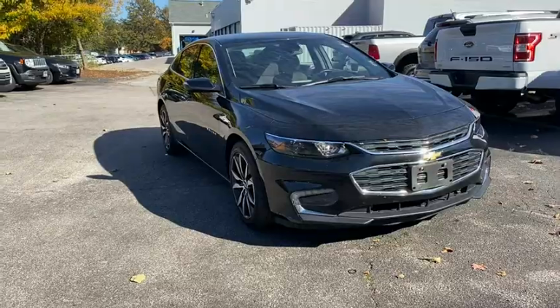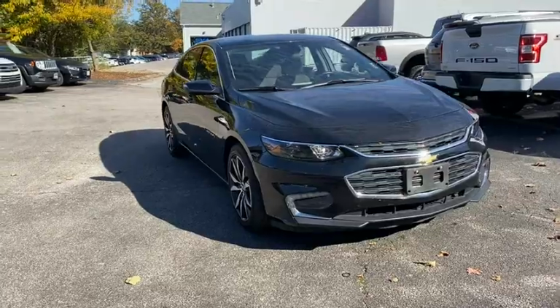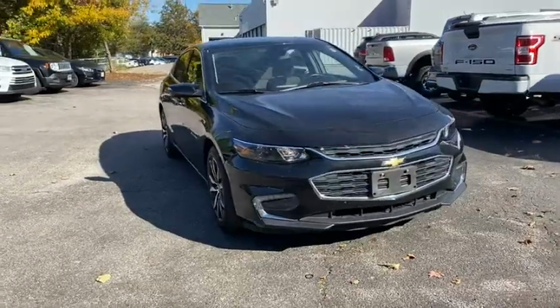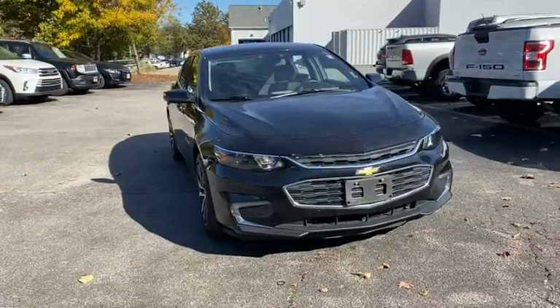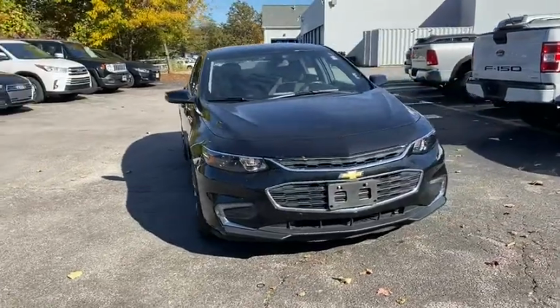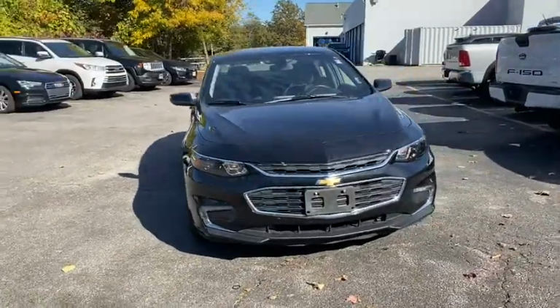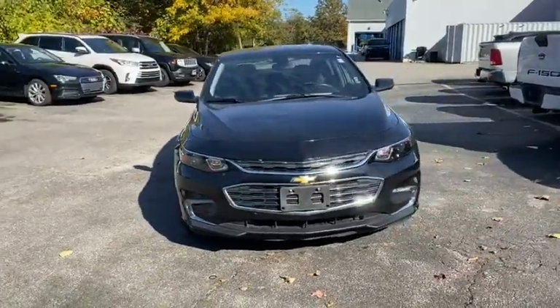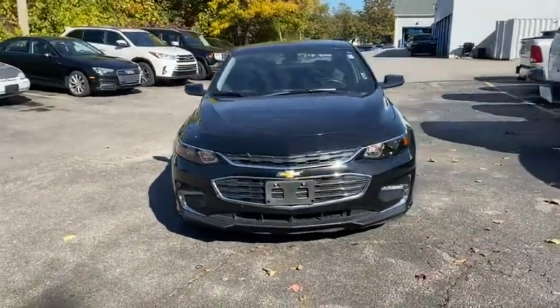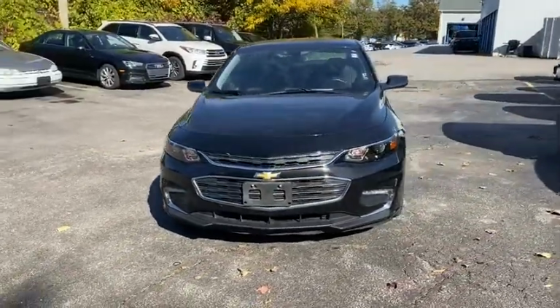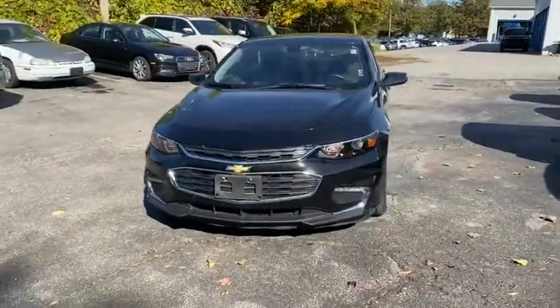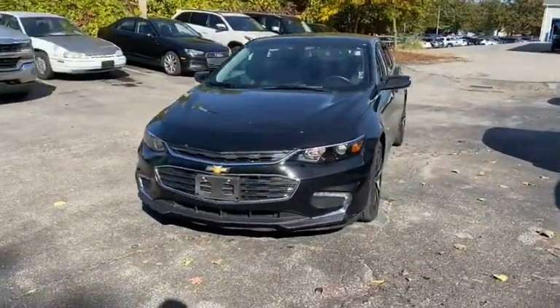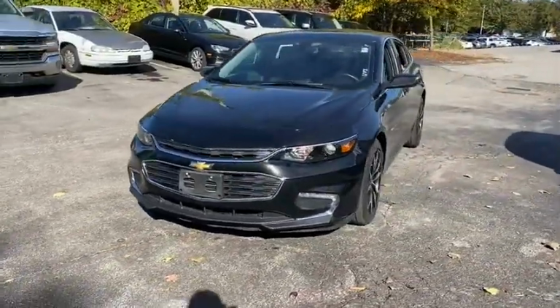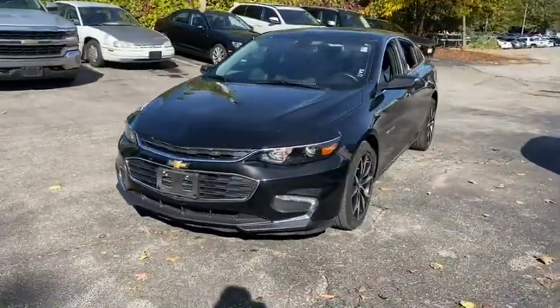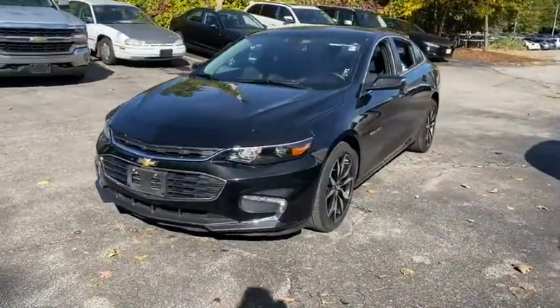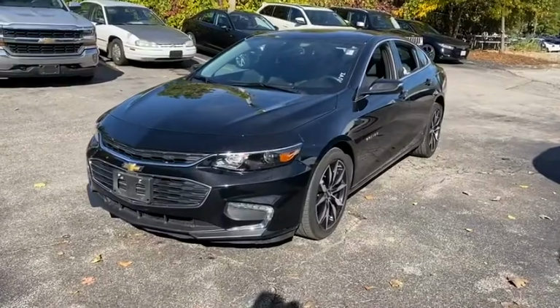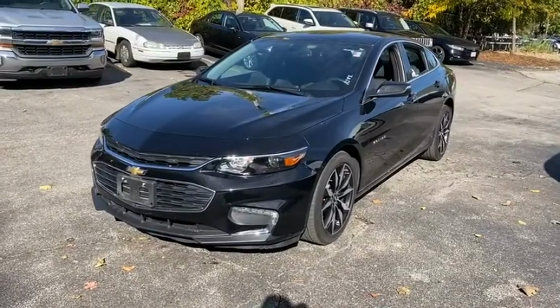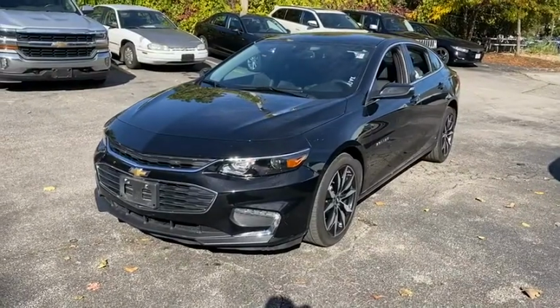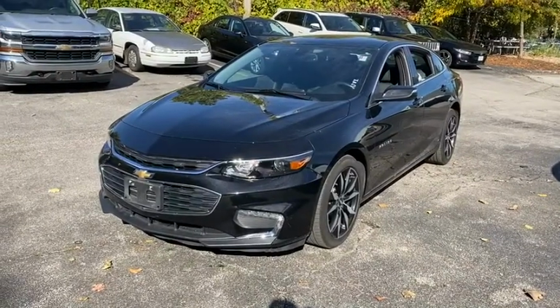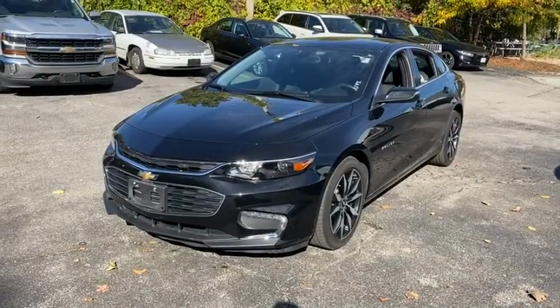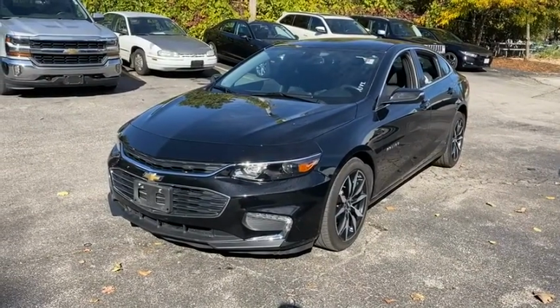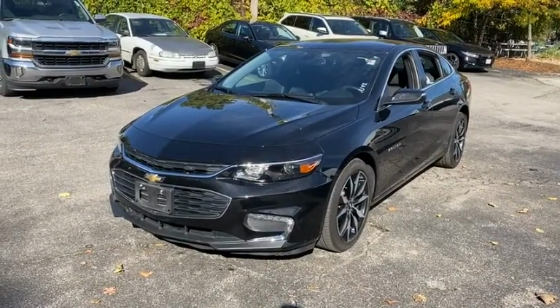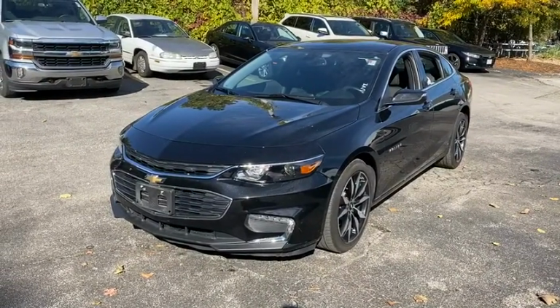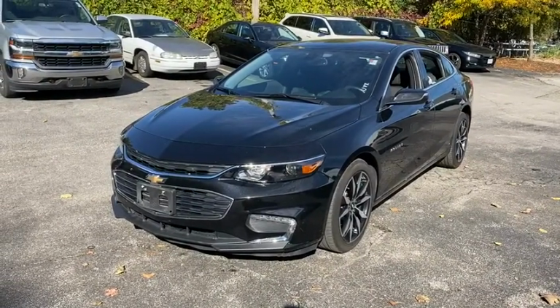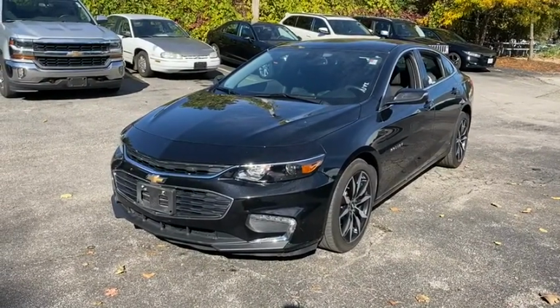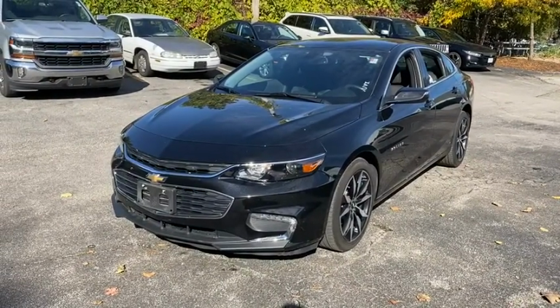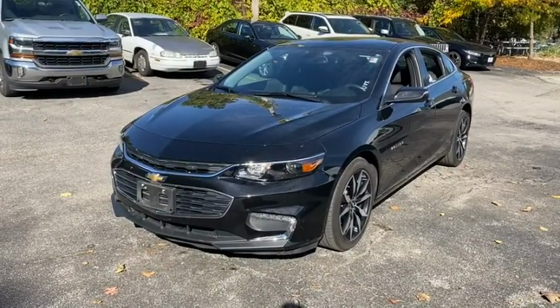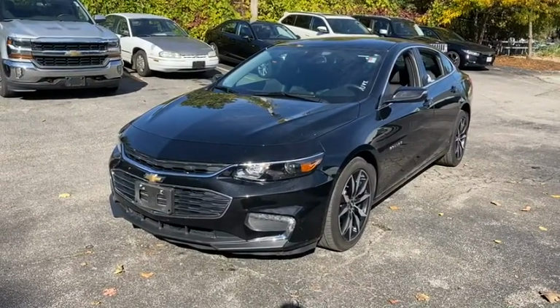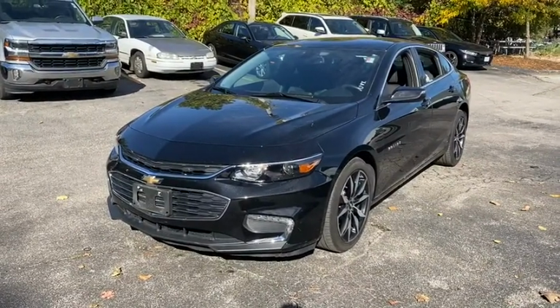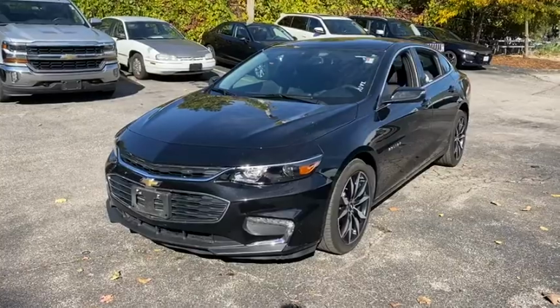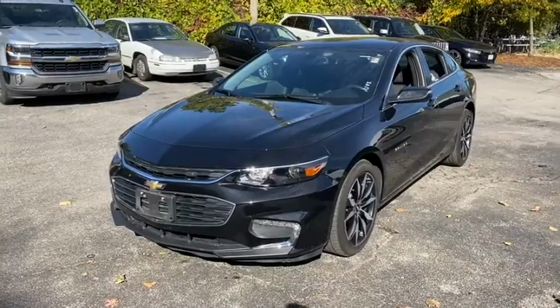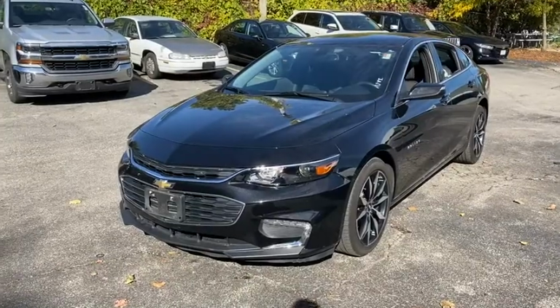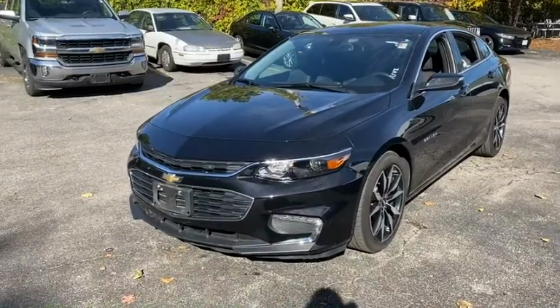Come test drive a 2018 Chevrolet Malibu, a combination of performance and fuel economy. The Malibu is a great commuting car. This vehicle has less than 45,000 miles.